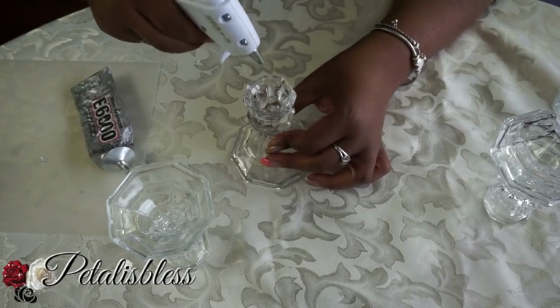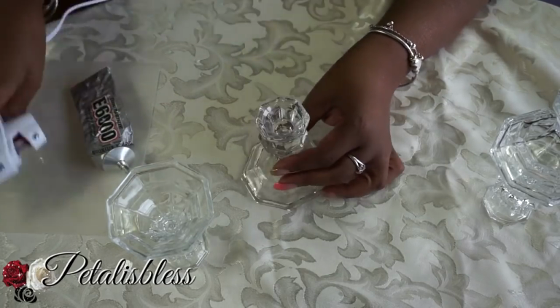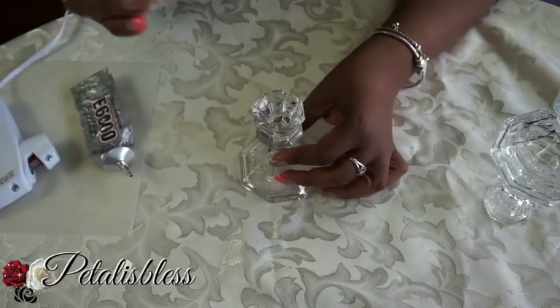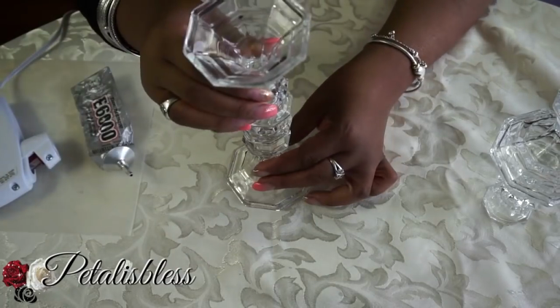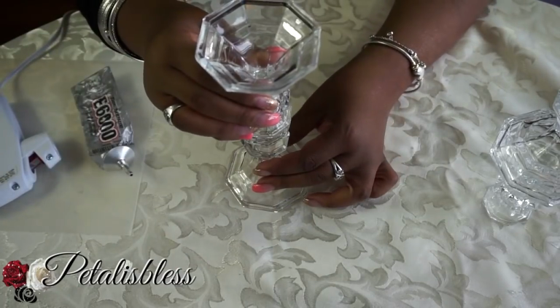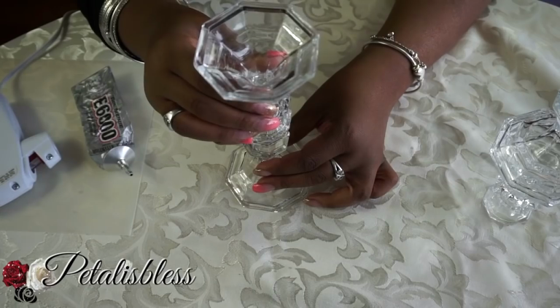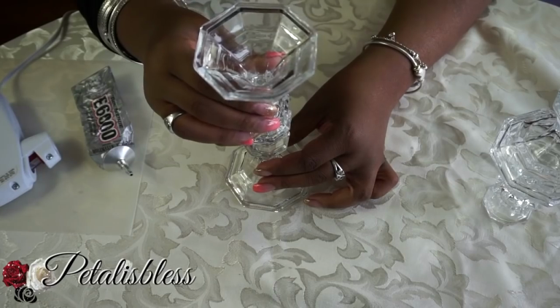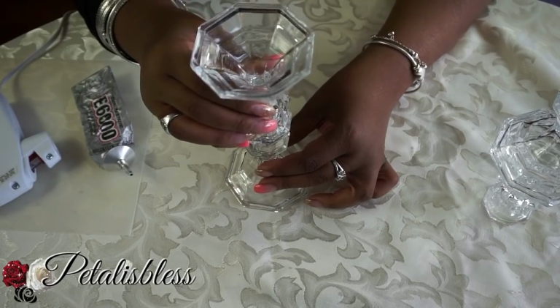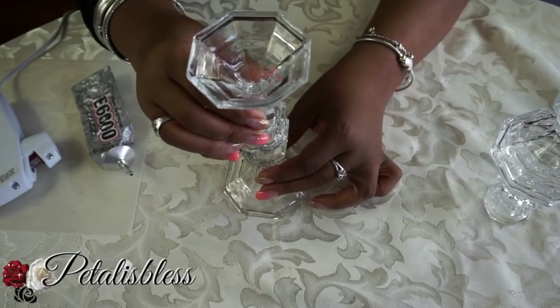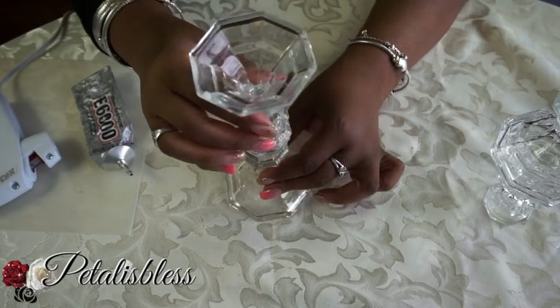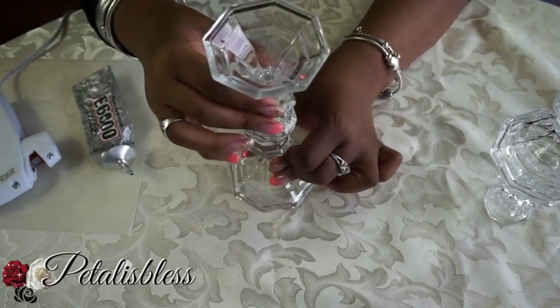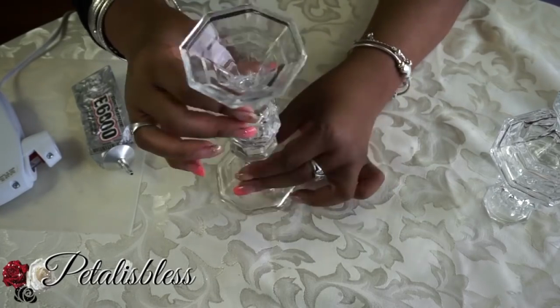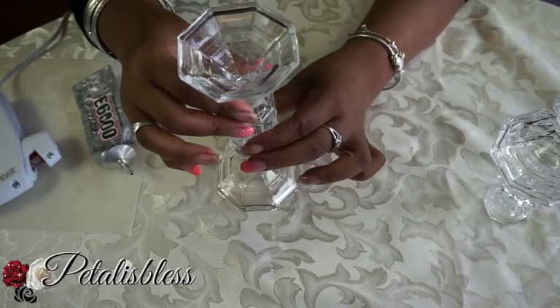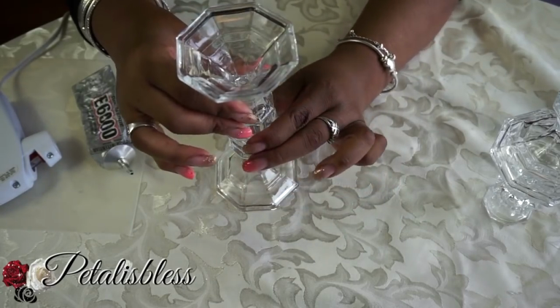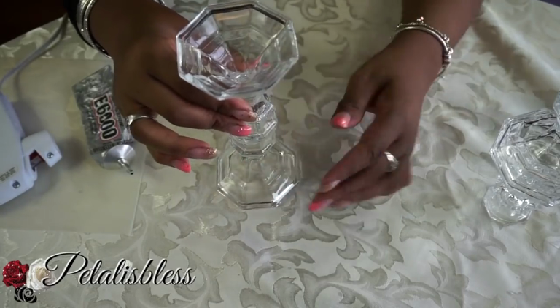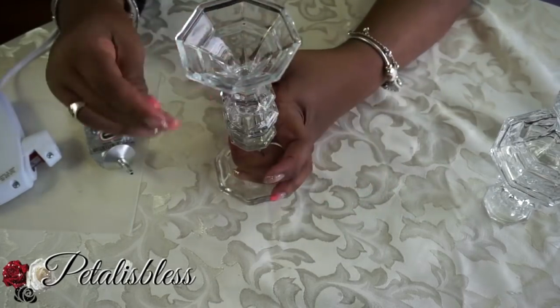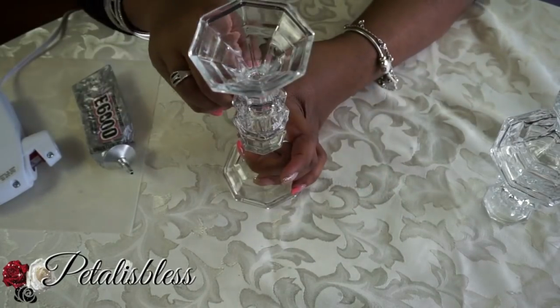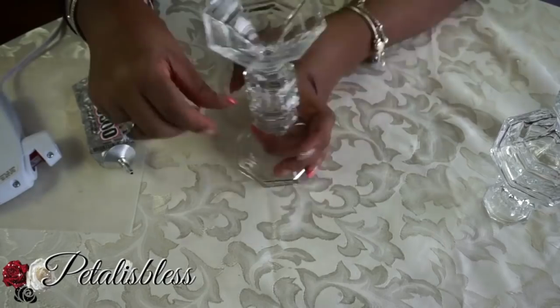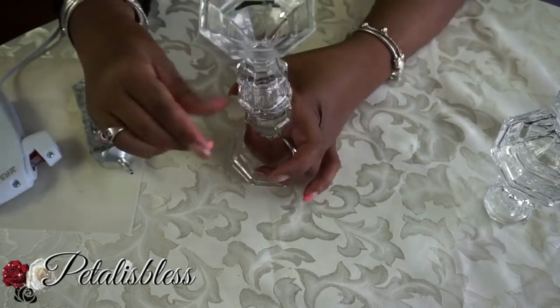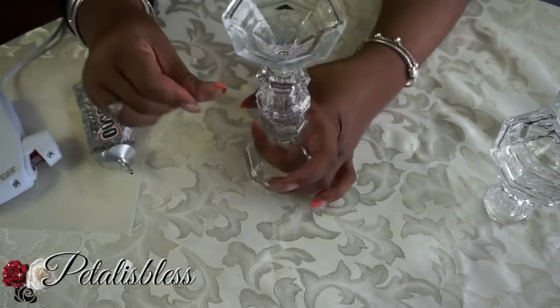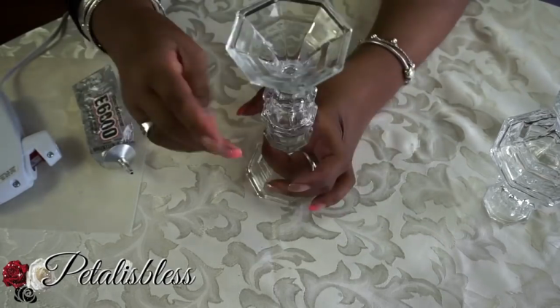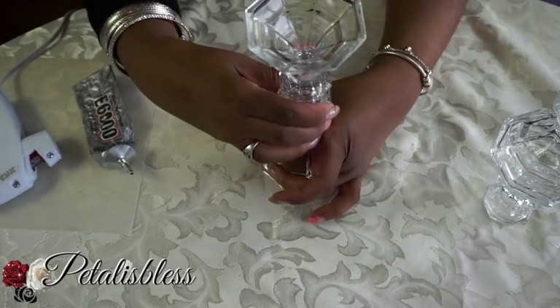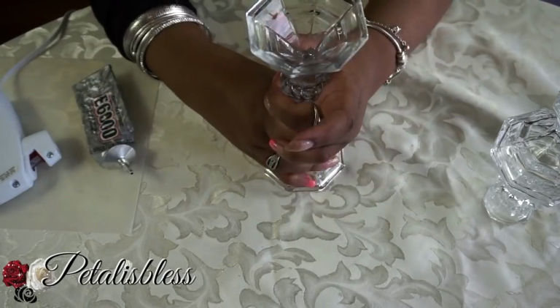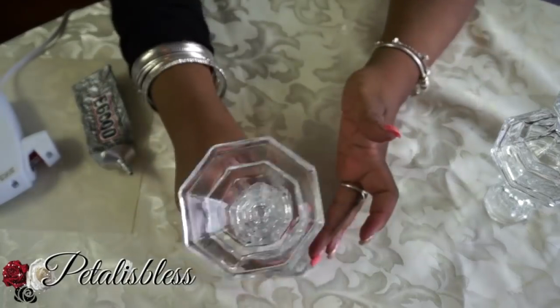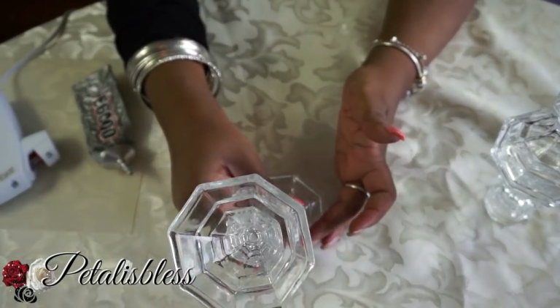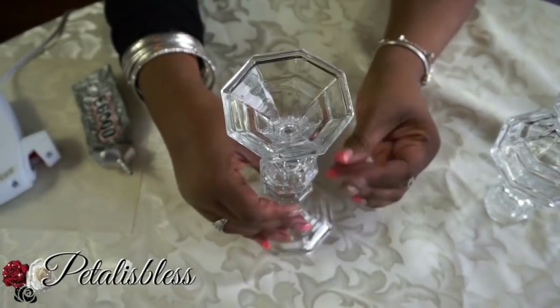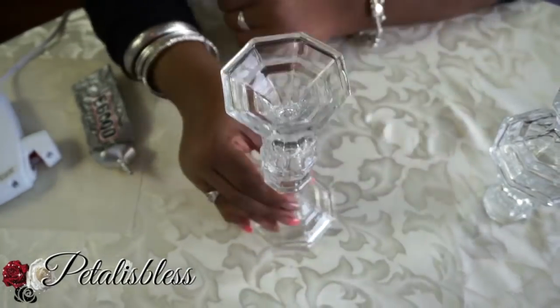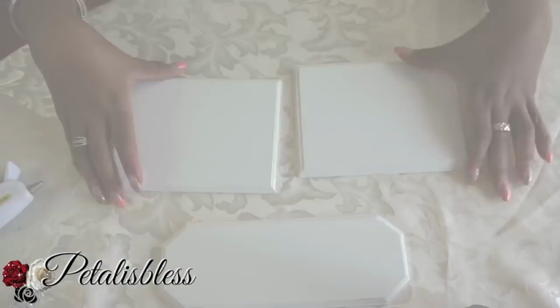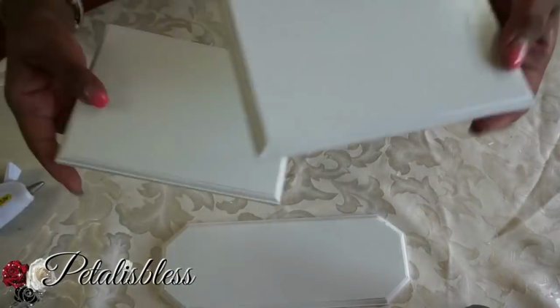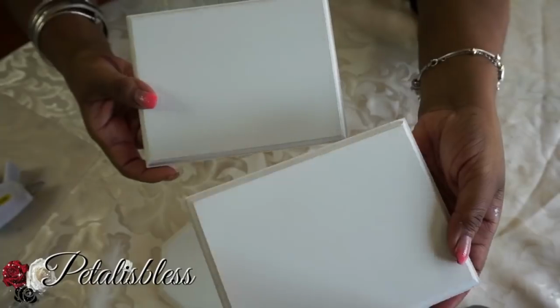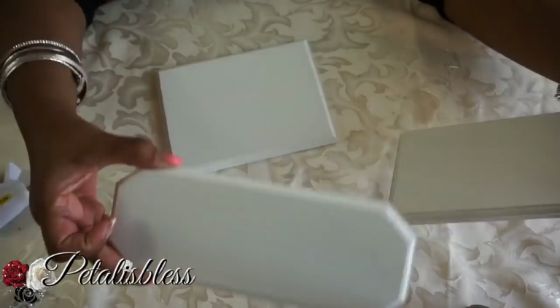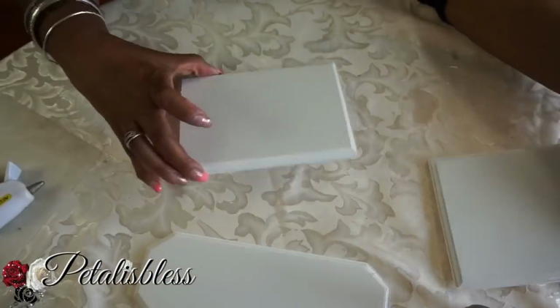Remember, they have to sit for 24 hours for a firm hold. The glue gun helps right now, but you have to be careful — they need to sit for 24 hours.